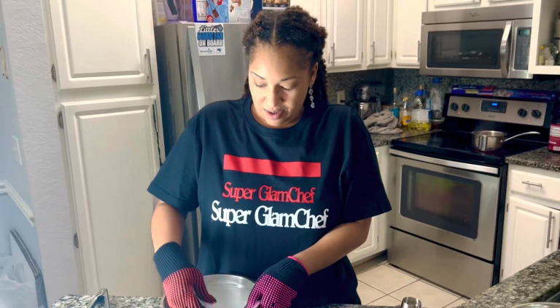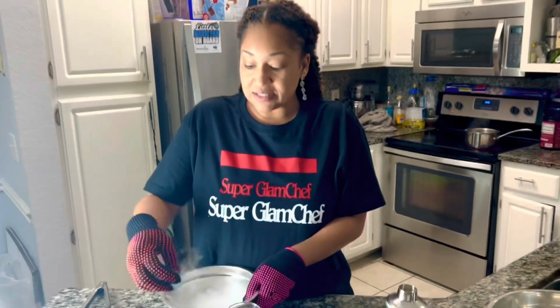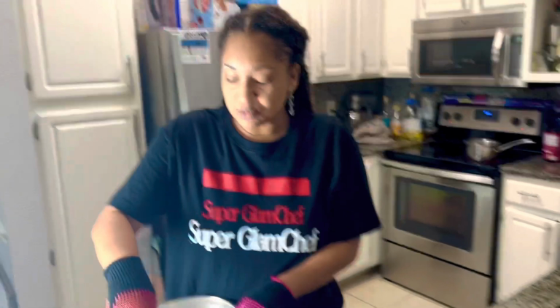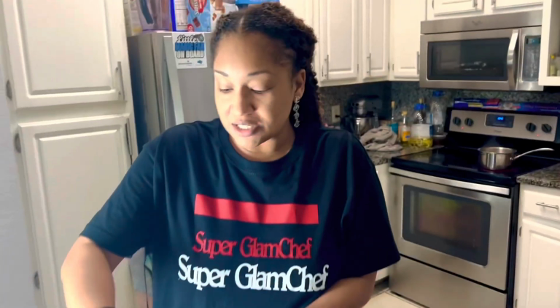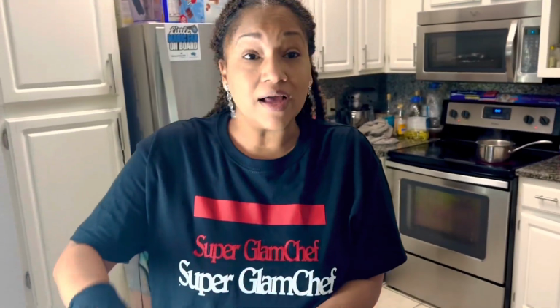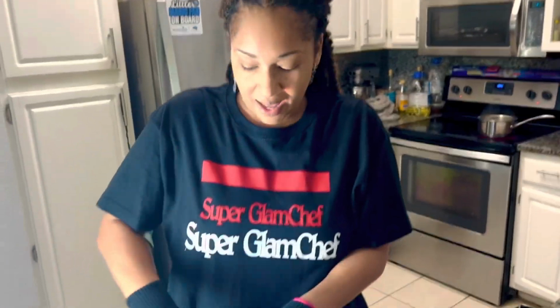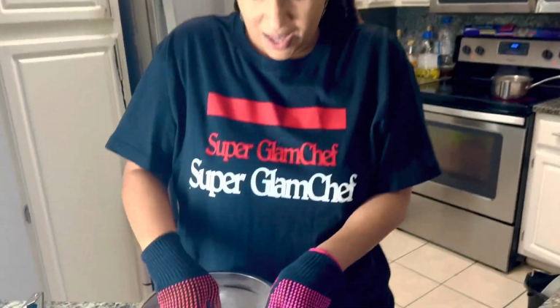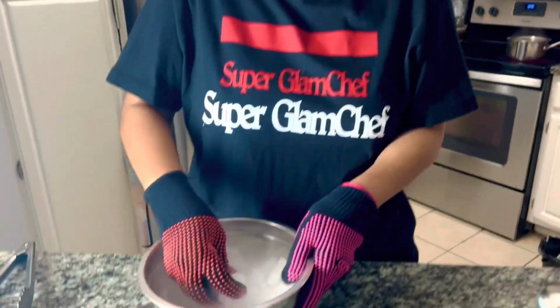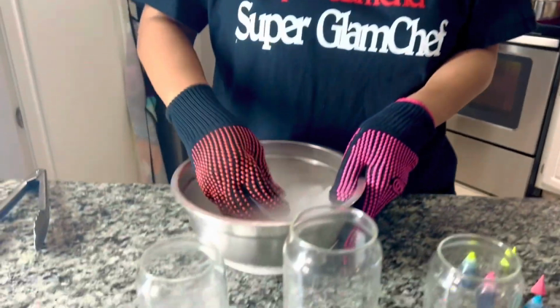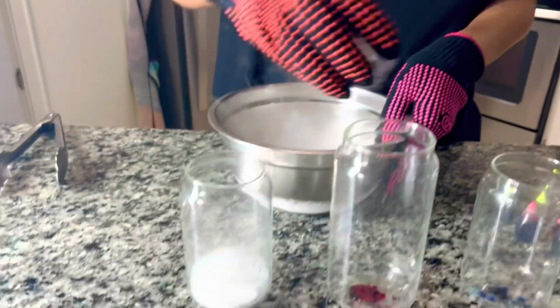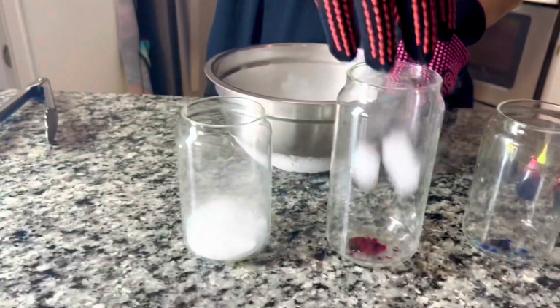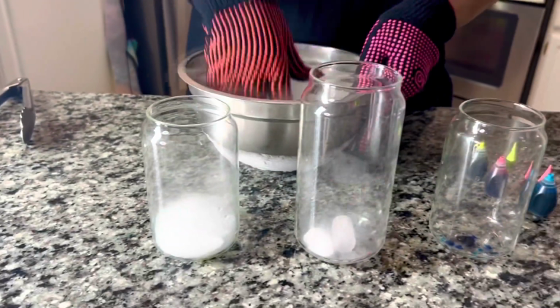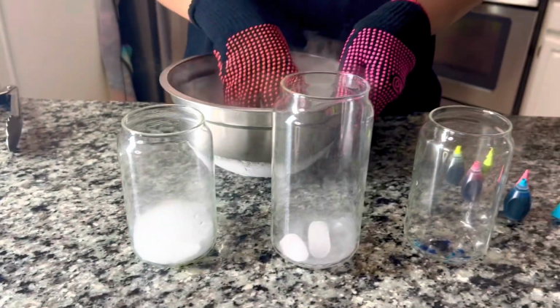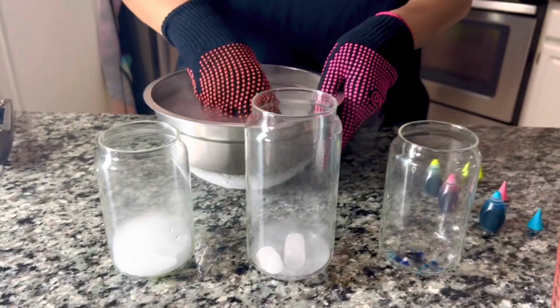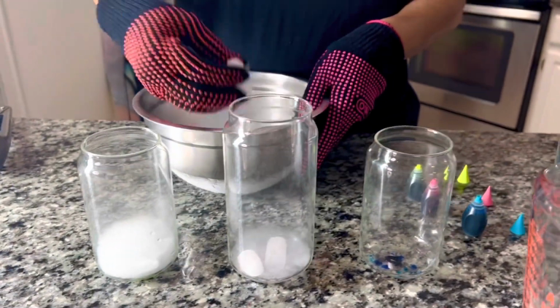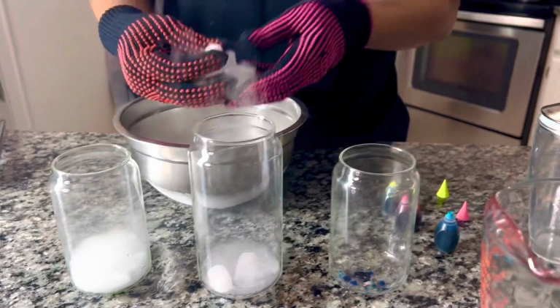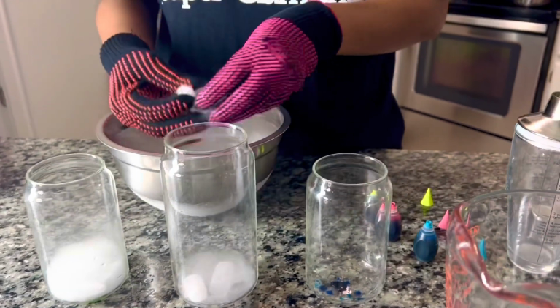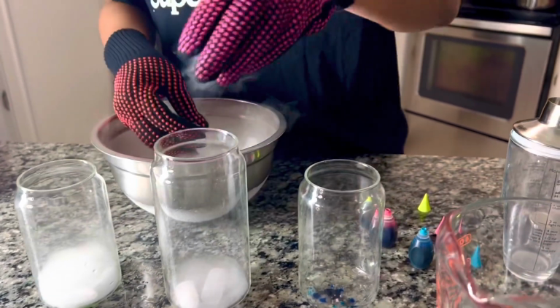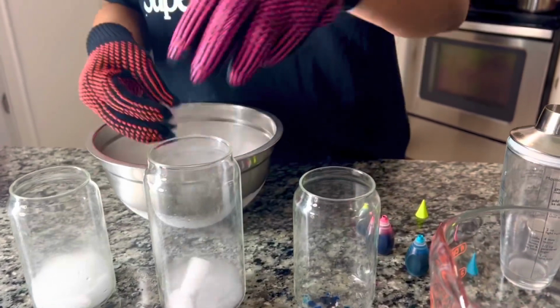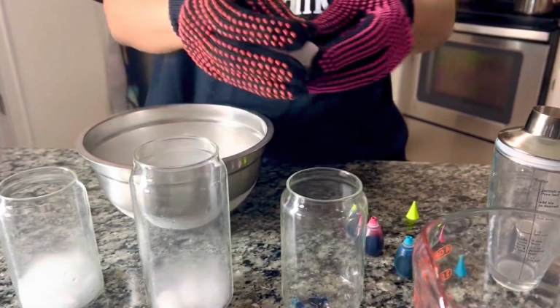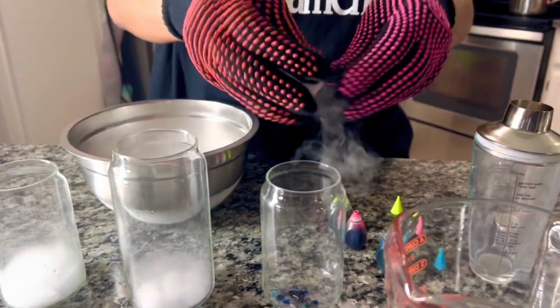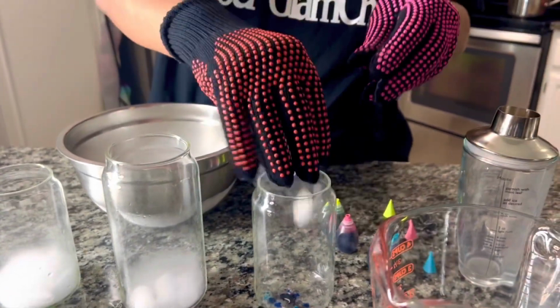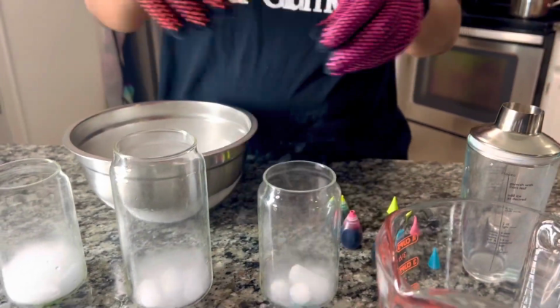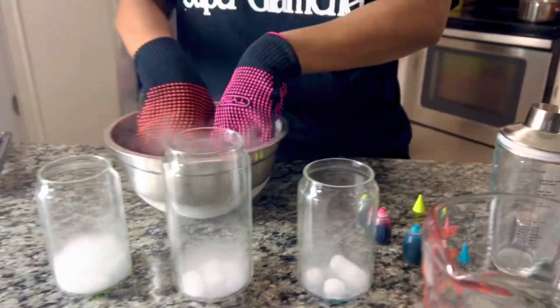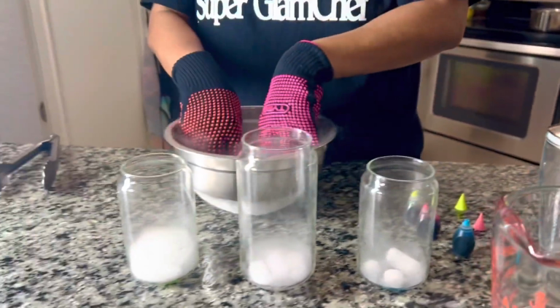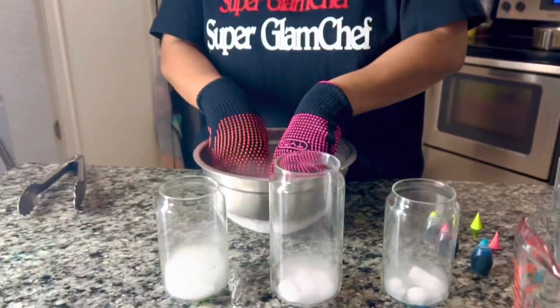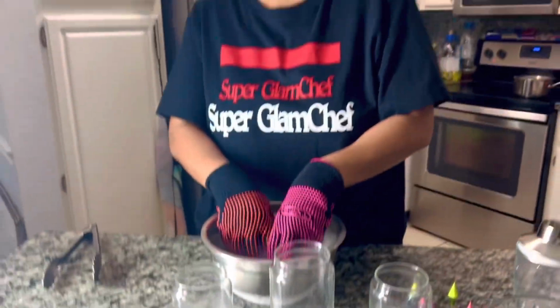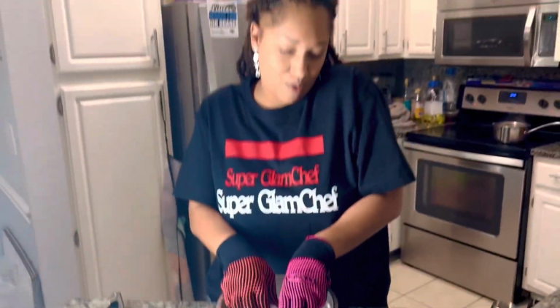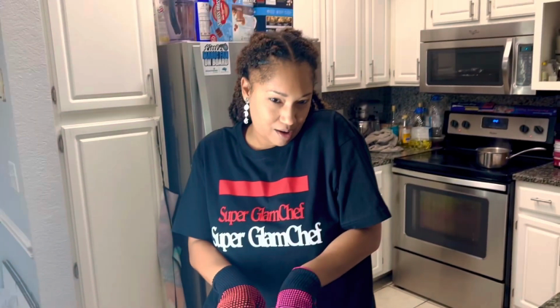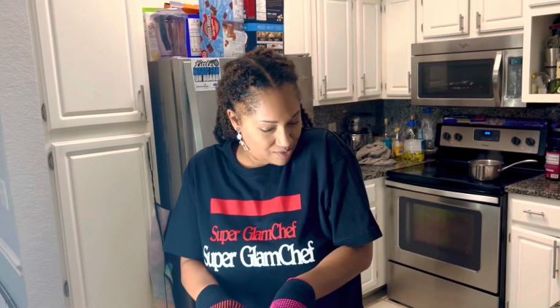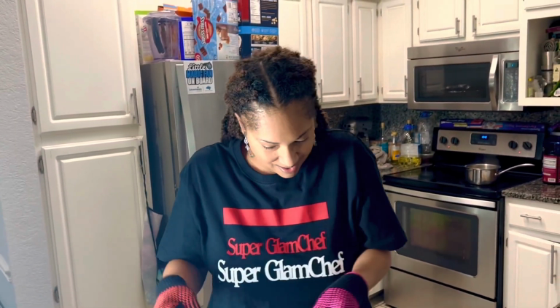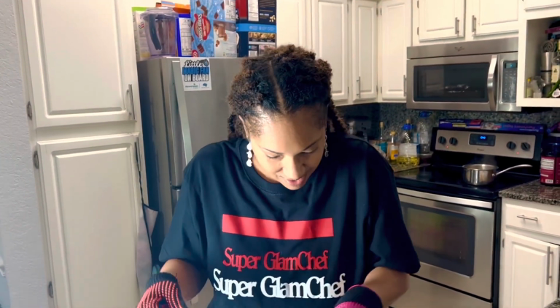We can see which one does what. What do you guys think? Which one will have a better reaction — hot water, cold water, or lukewarm water? Which one do you think?